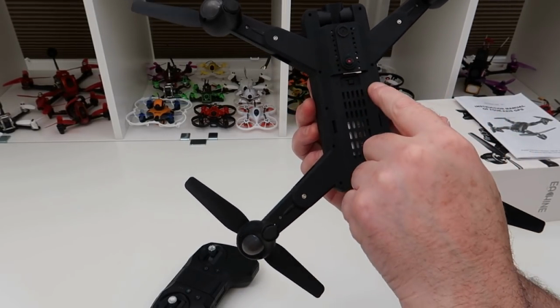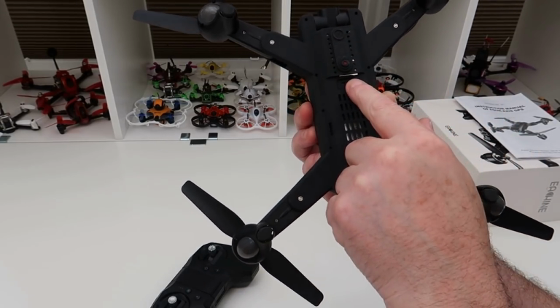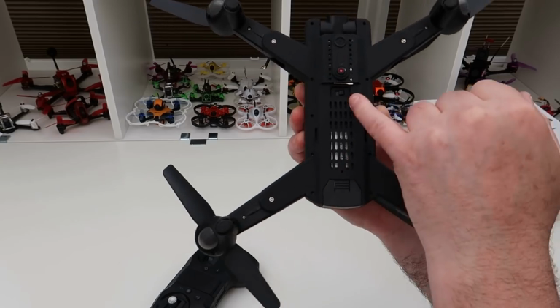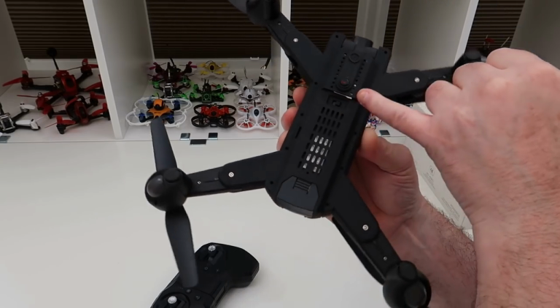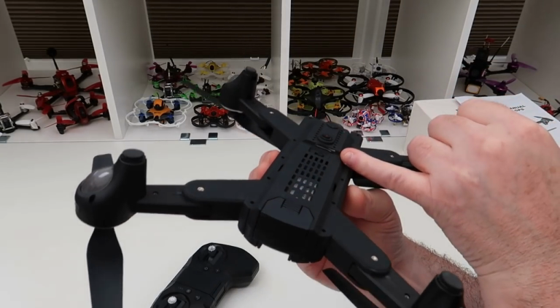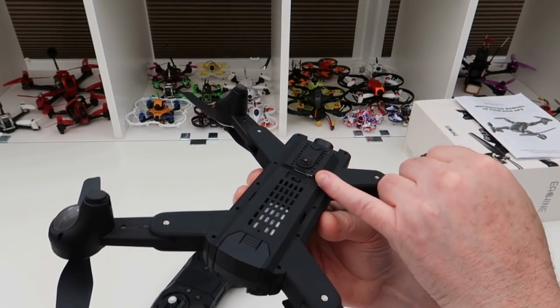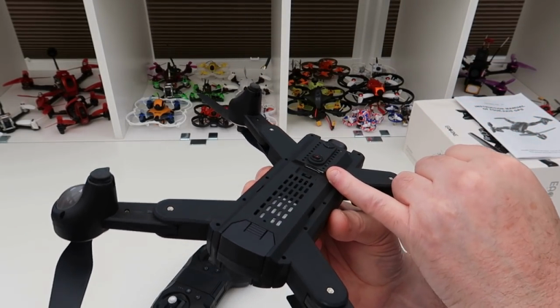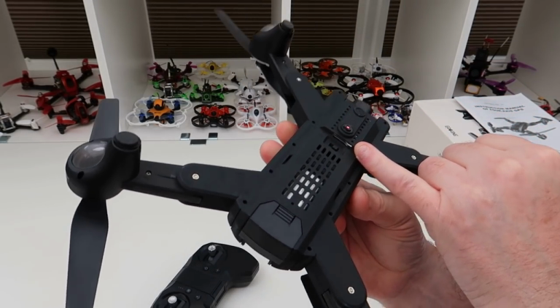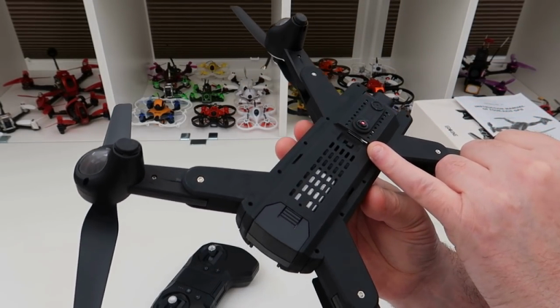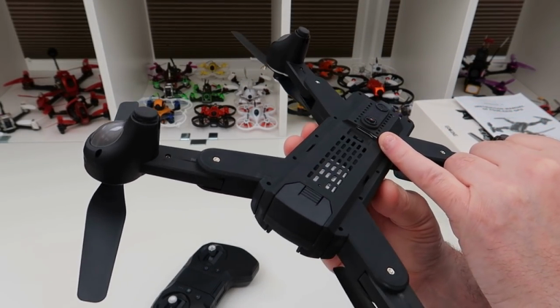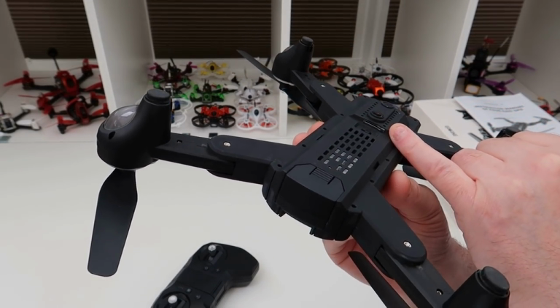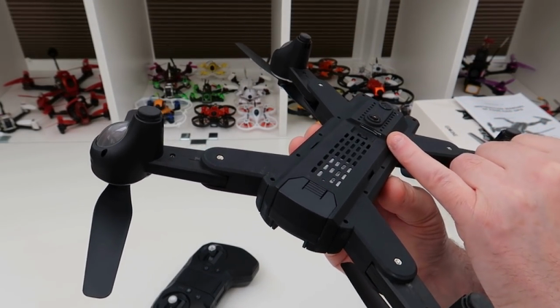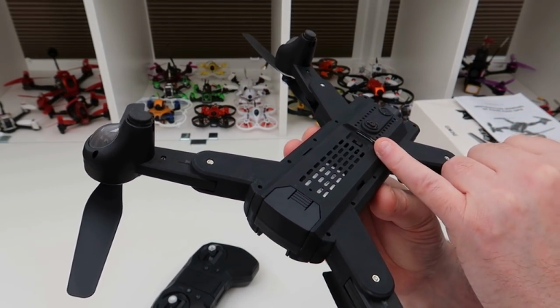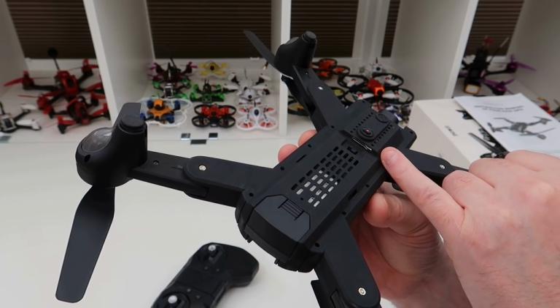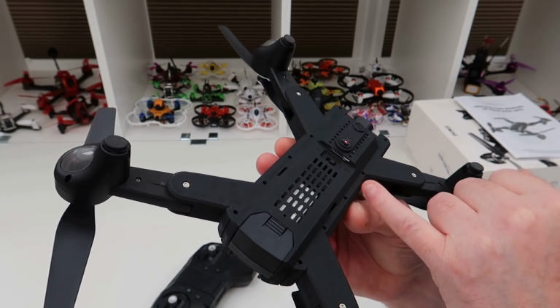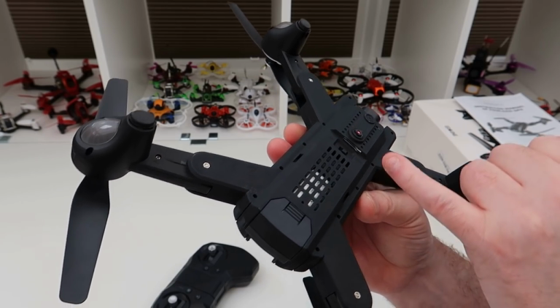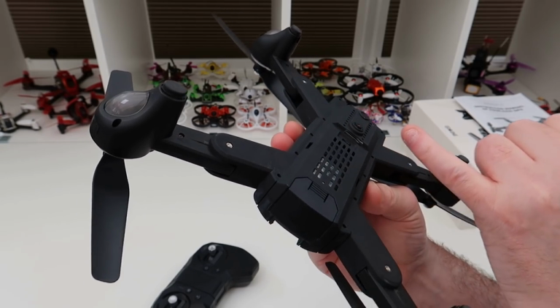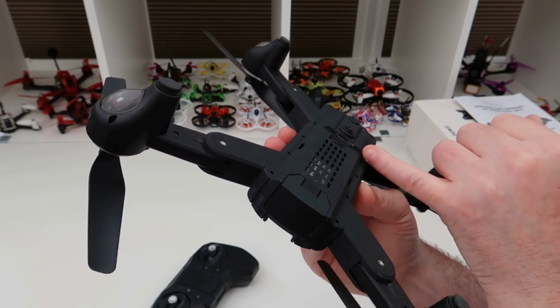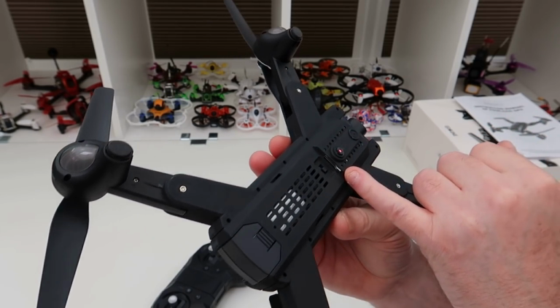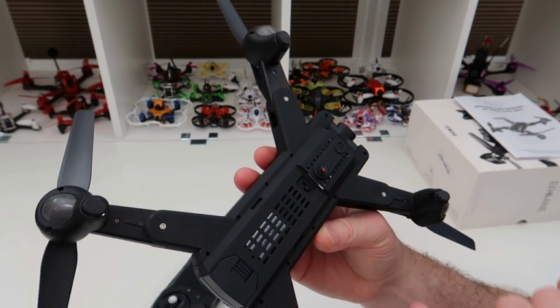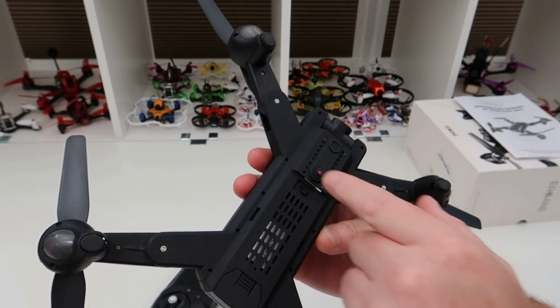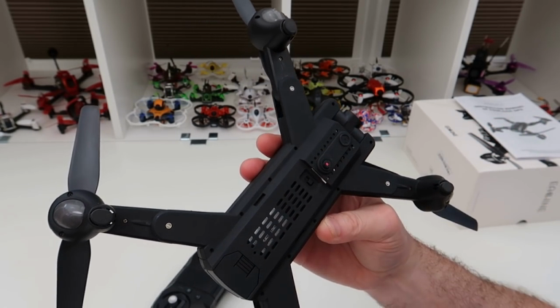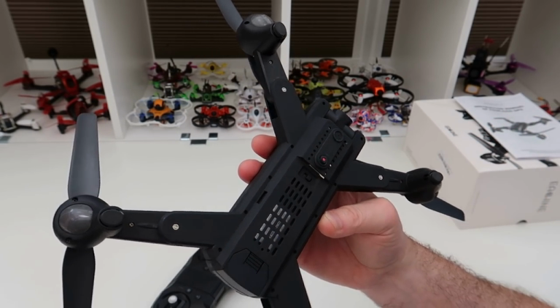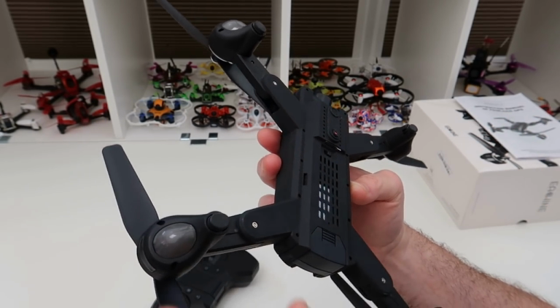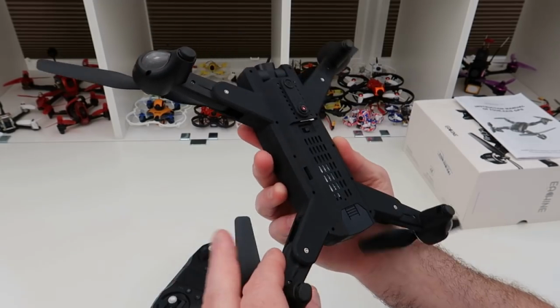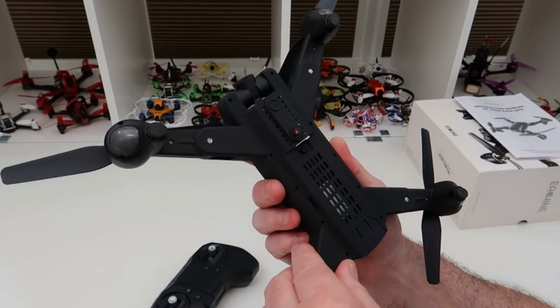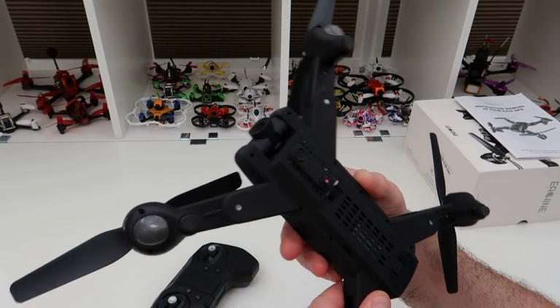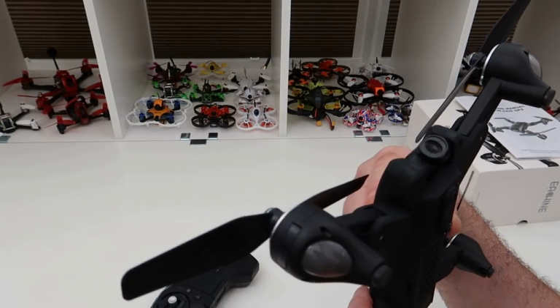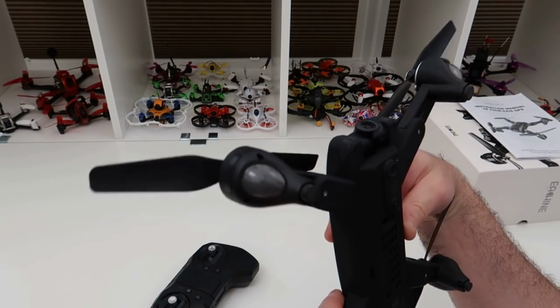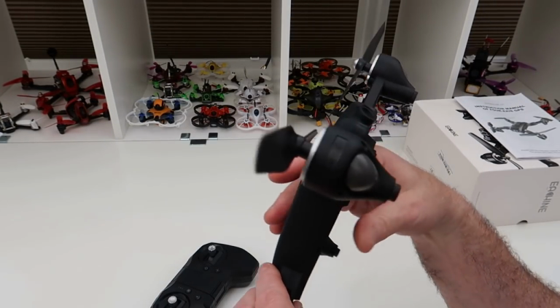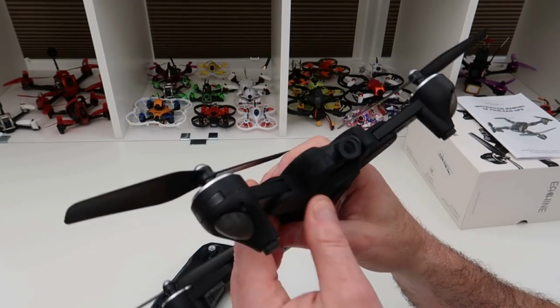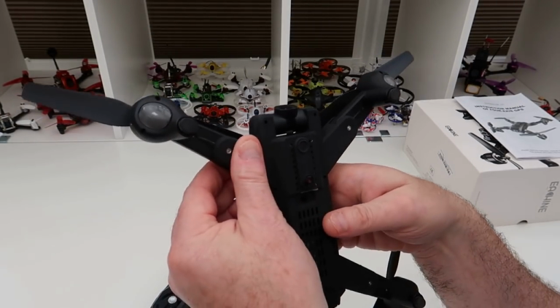Underneath it has an optical flow sensor. There's your on/off switch, and there is an SD card slot, which is nice — a few things have come out recently without an SD card, which I find strange. So yes, it has an SD card and an on/off switch underneath.